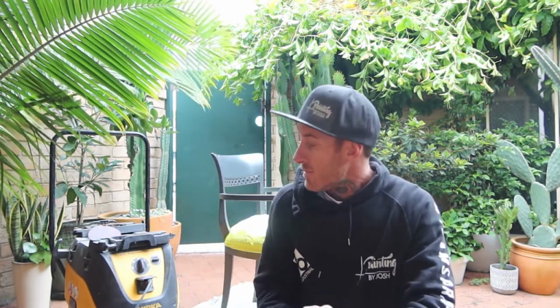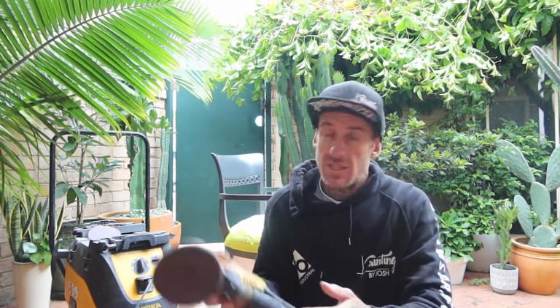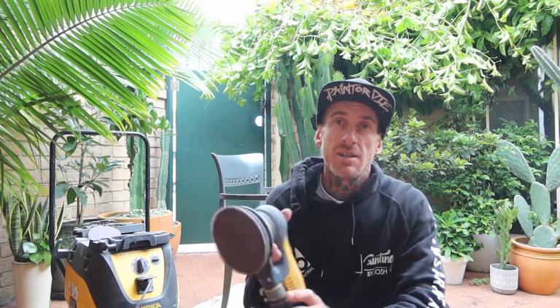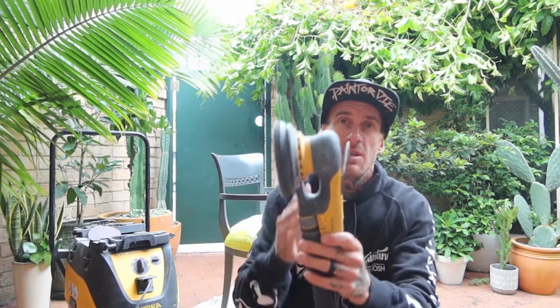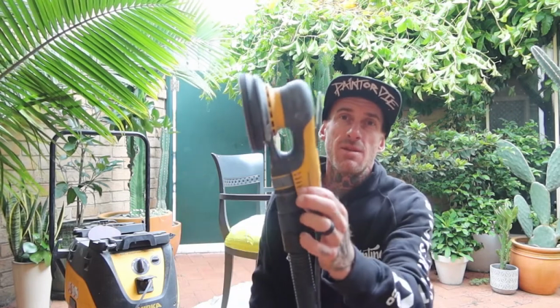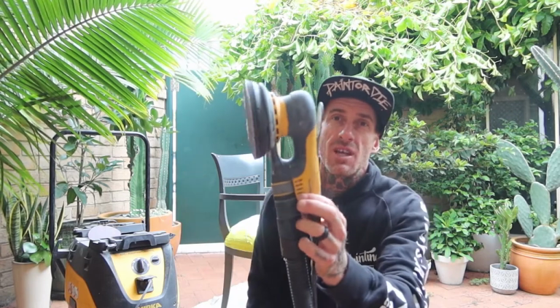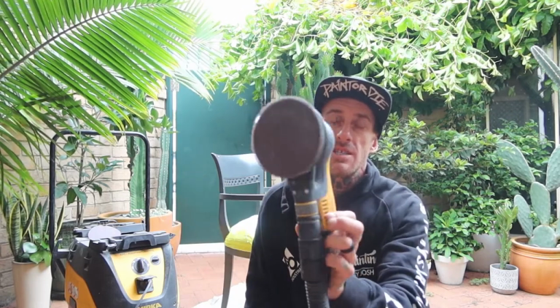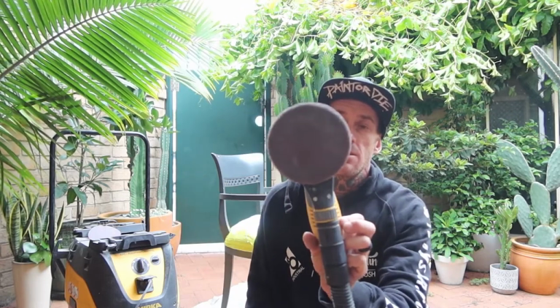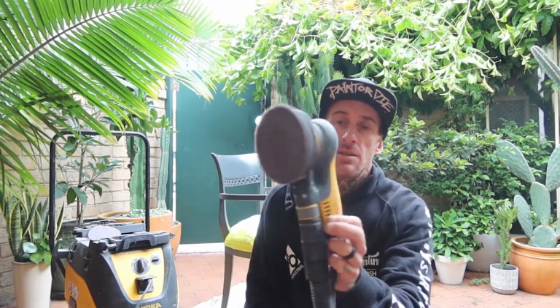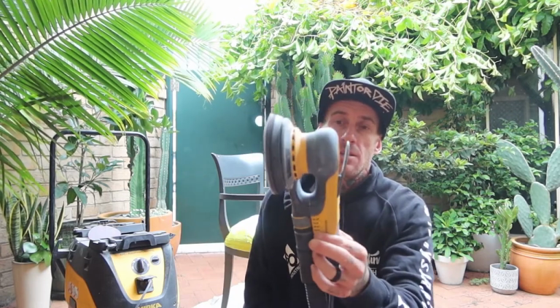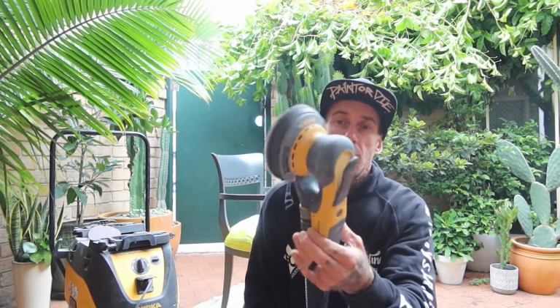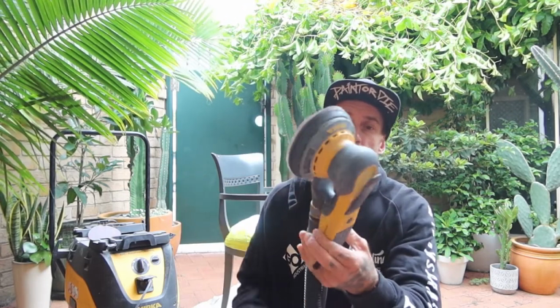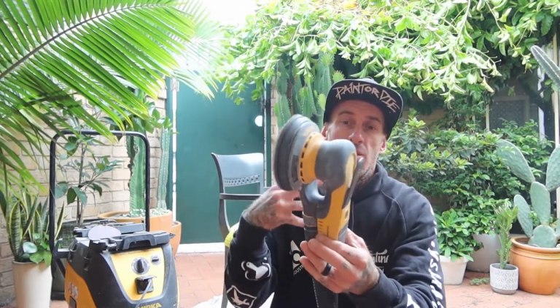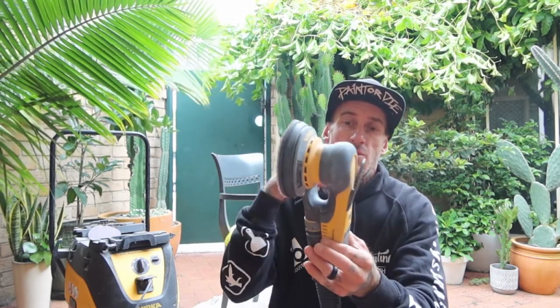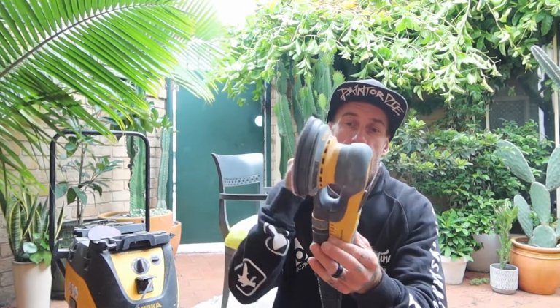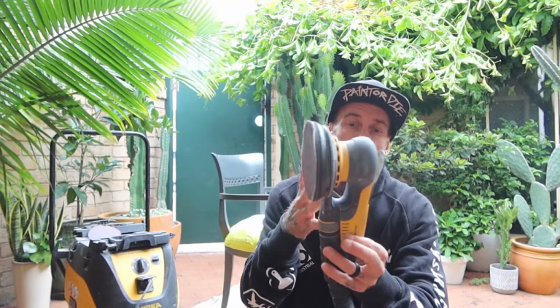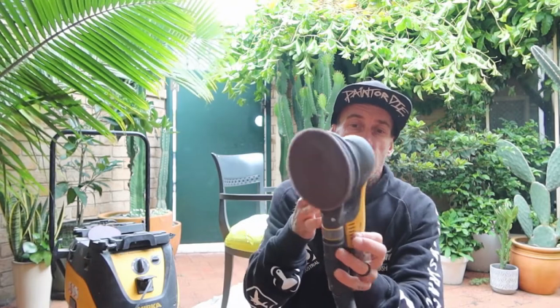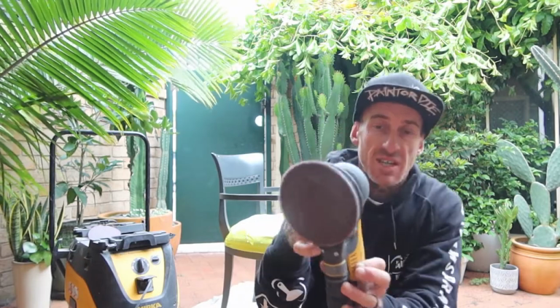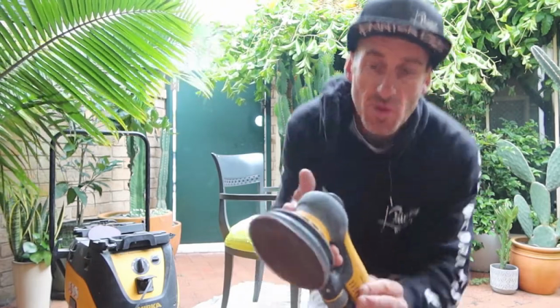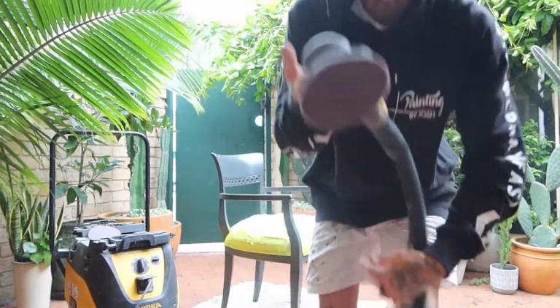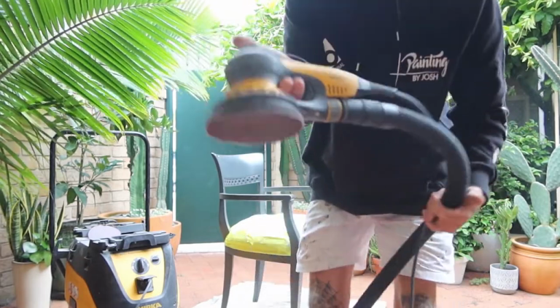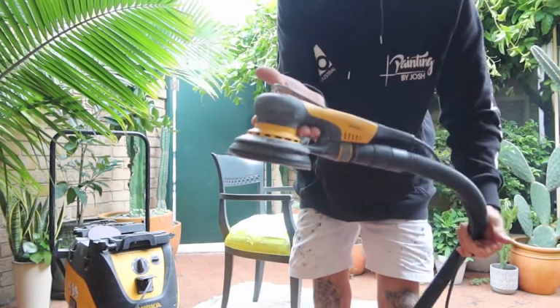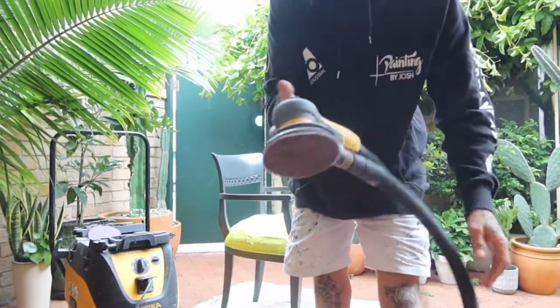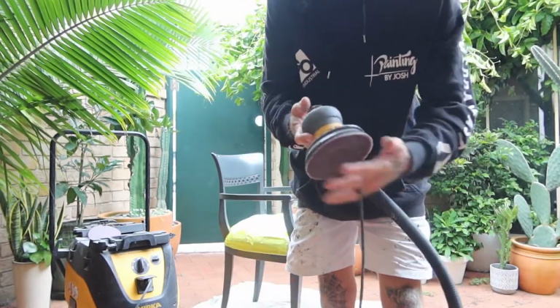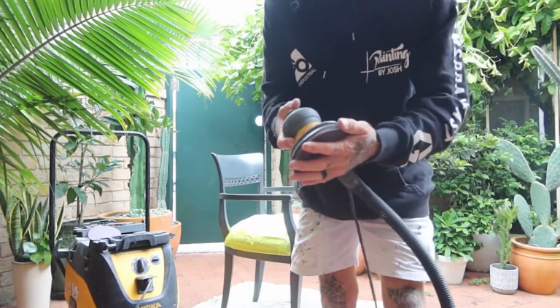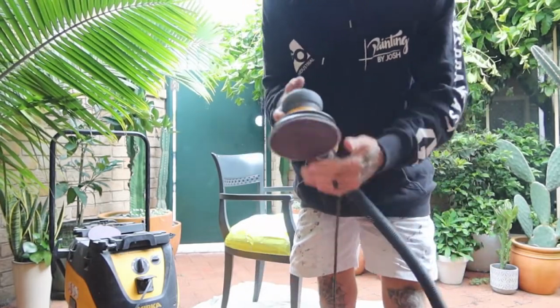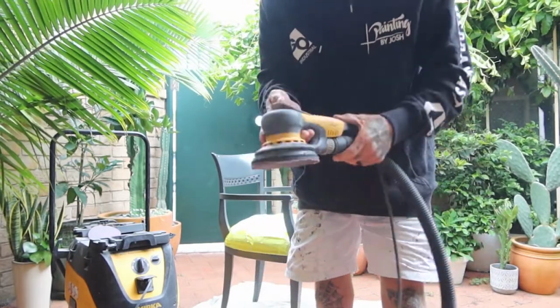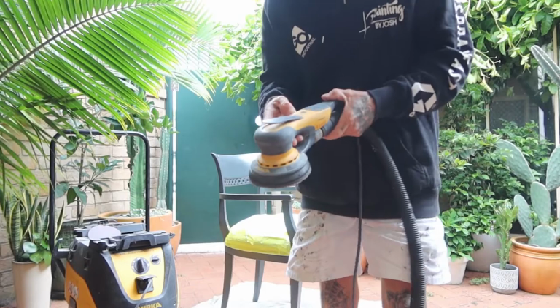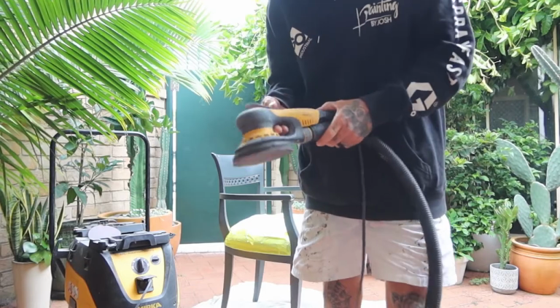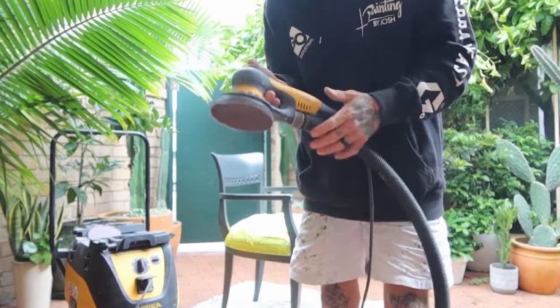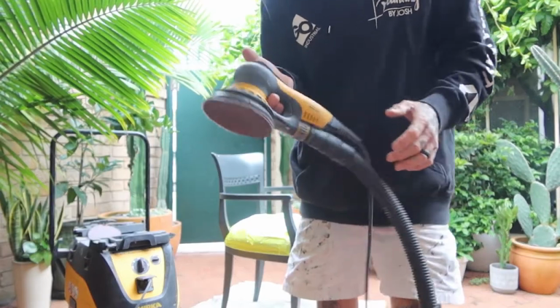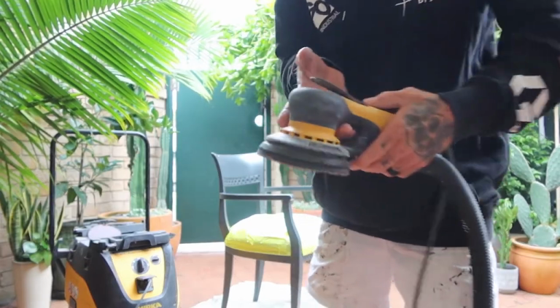But with this one, it's pretty much the lightest. Not much vibration going on with this one at all. So it is an awesome machine.